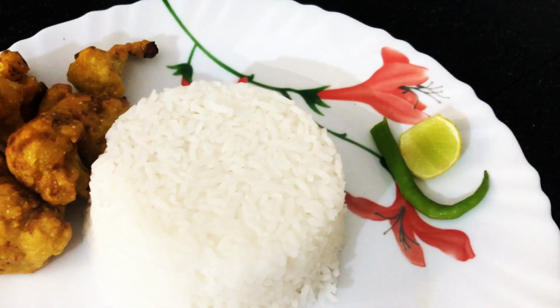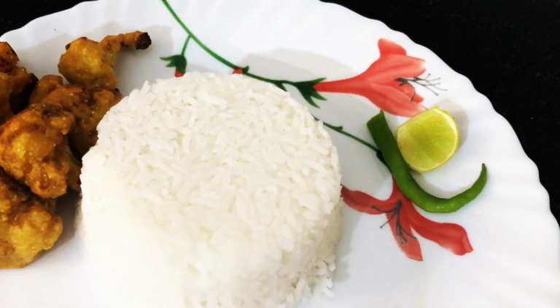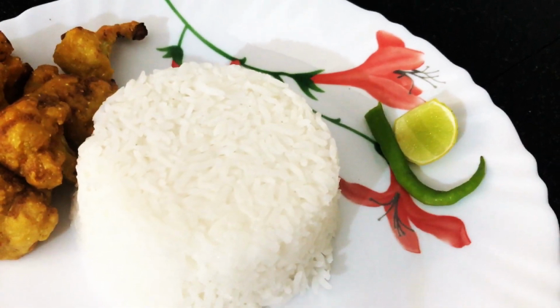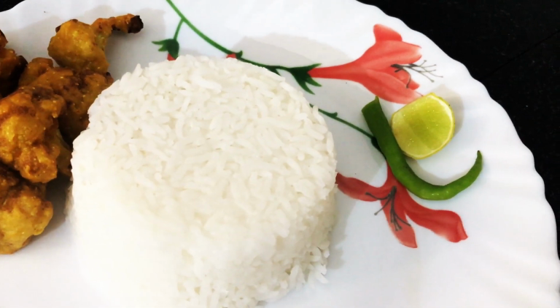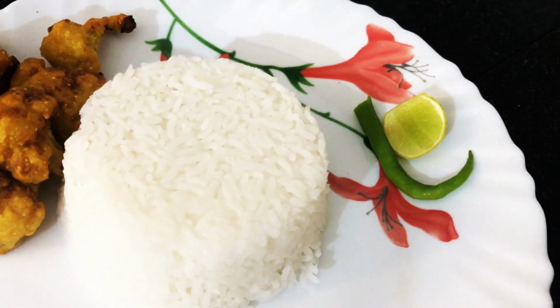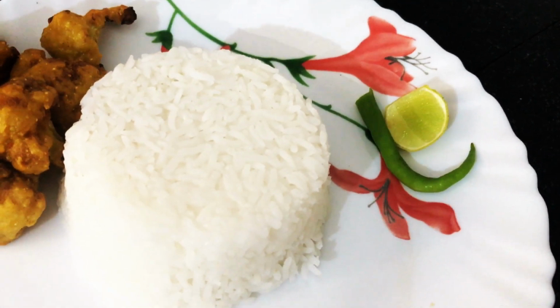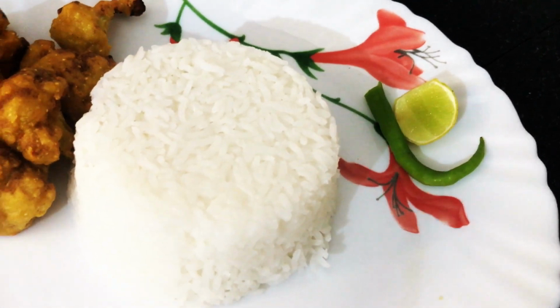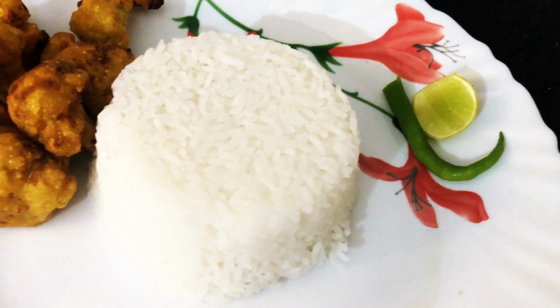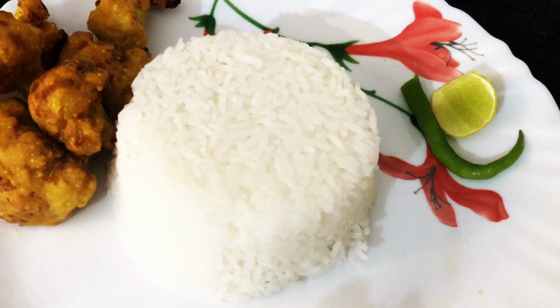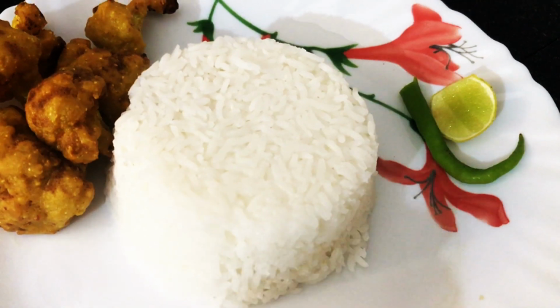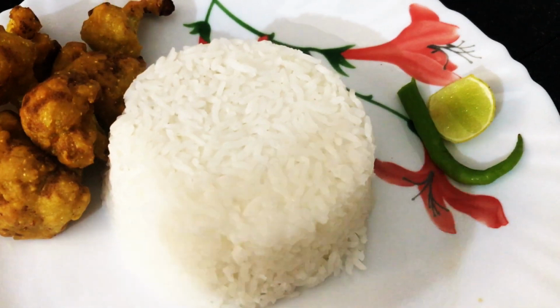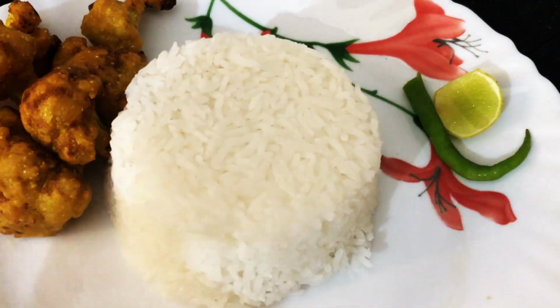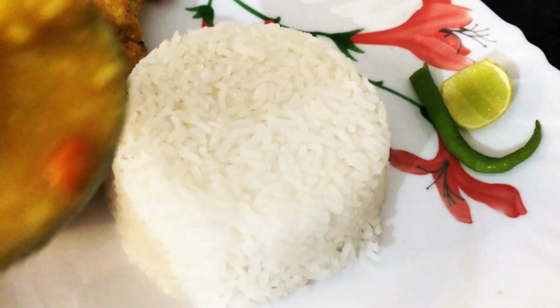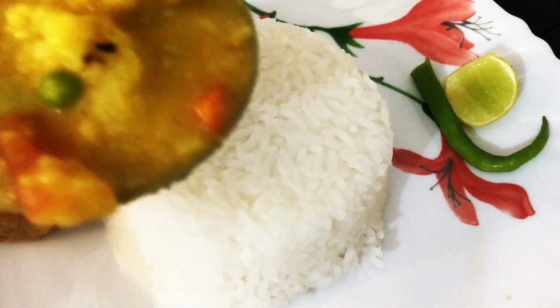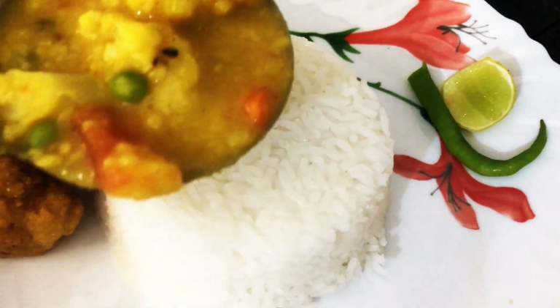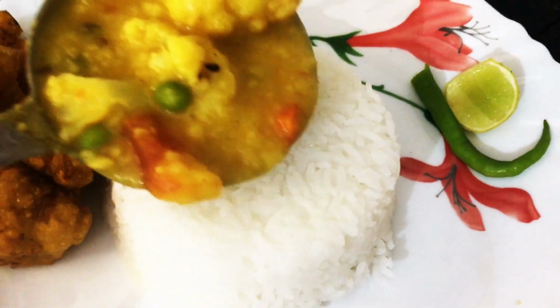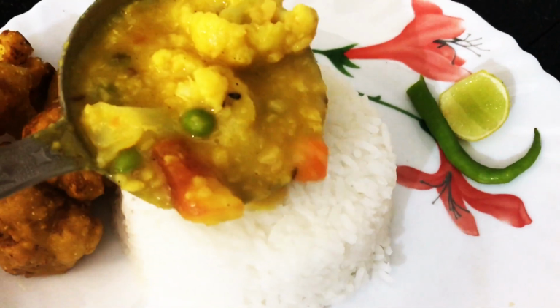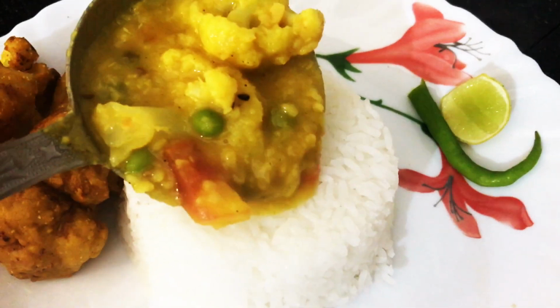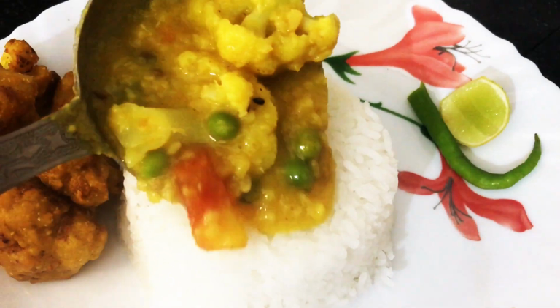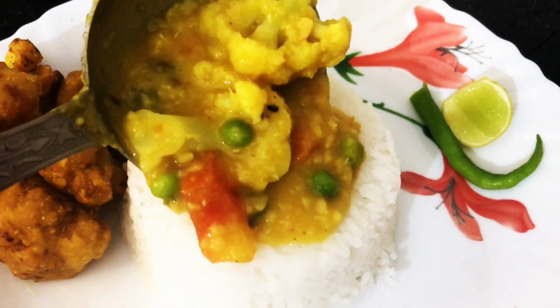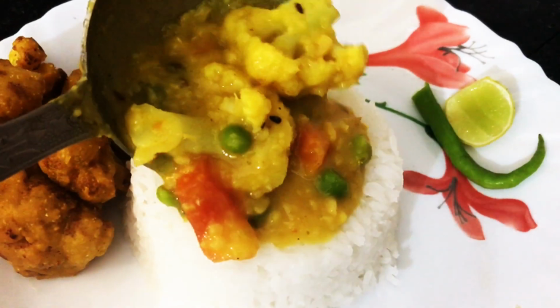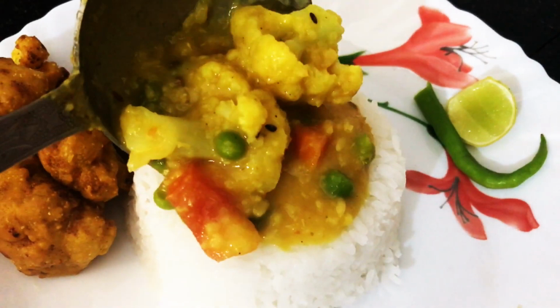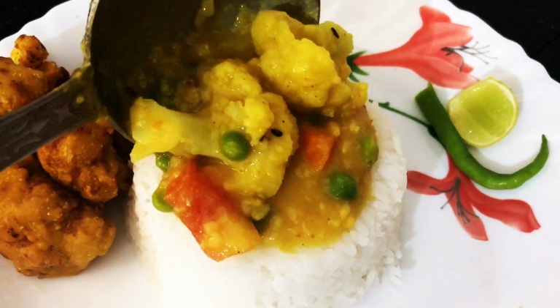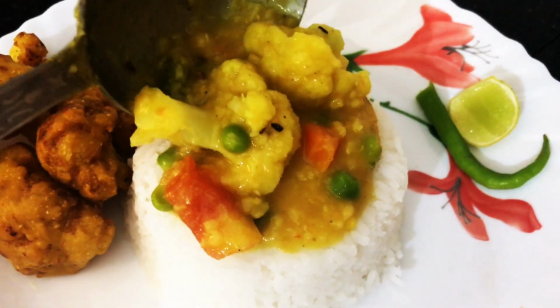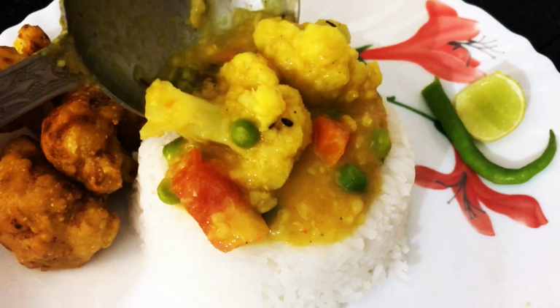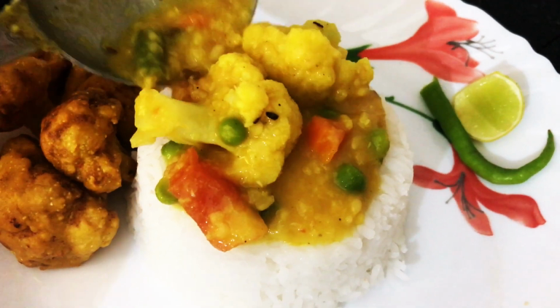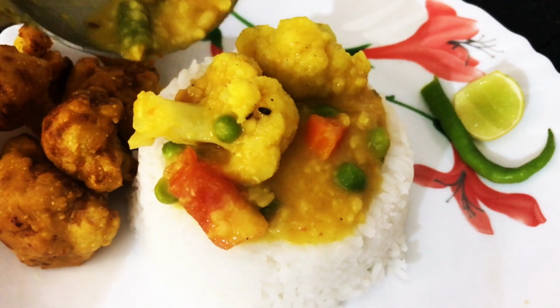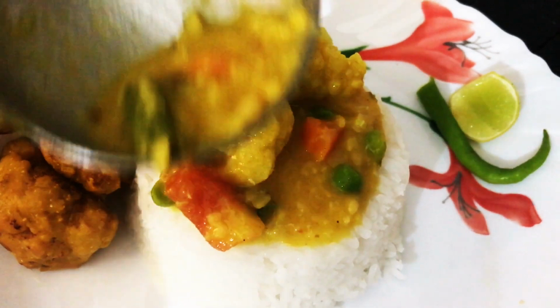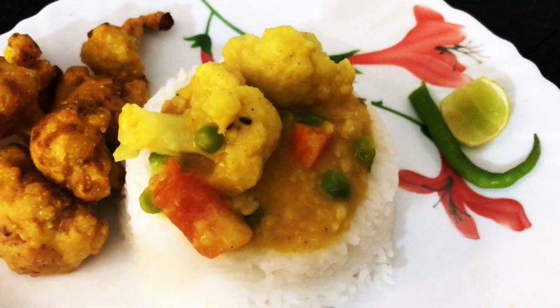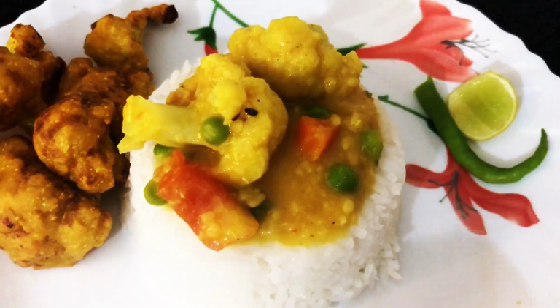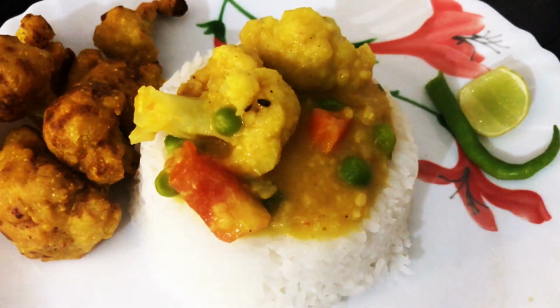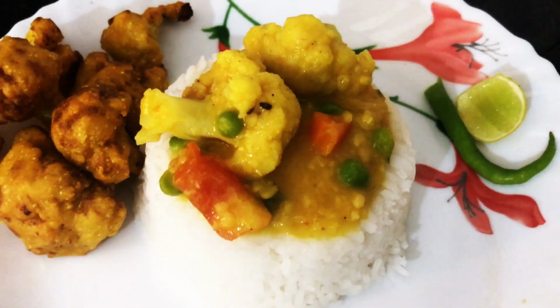Hi guys, welcome back to my channel. I am Trisha and you are watching Trish Kitchen. Today I am going to share with you bhaja mug dal with vegetables recipe.